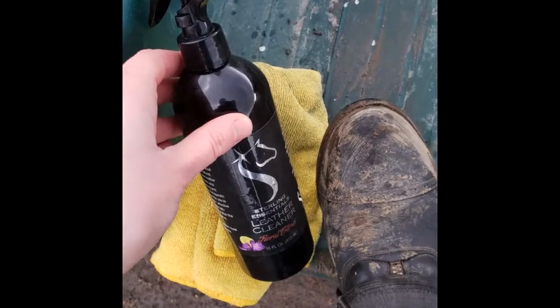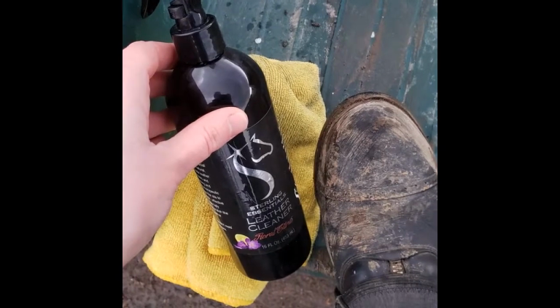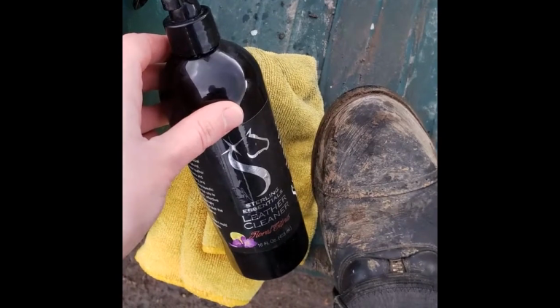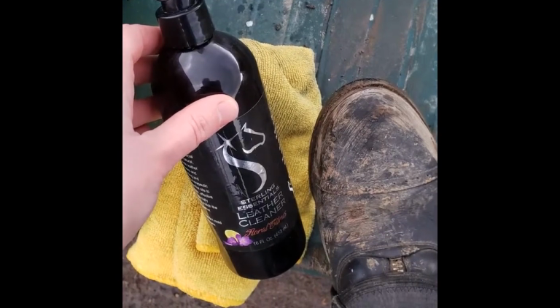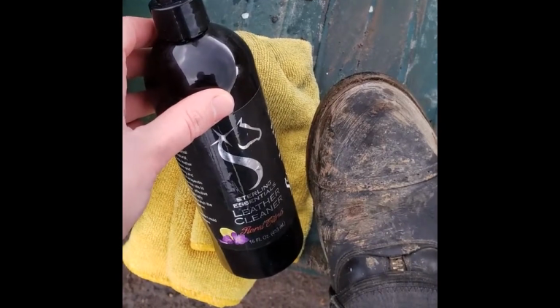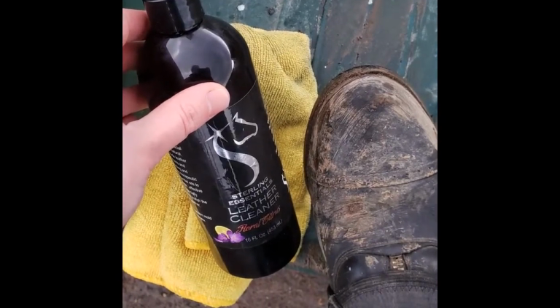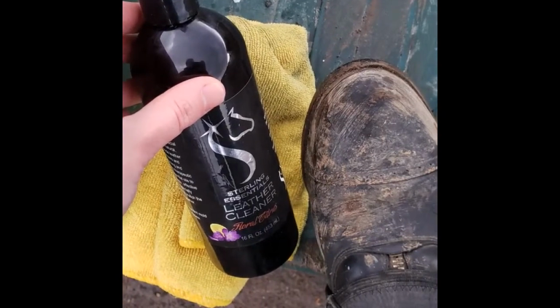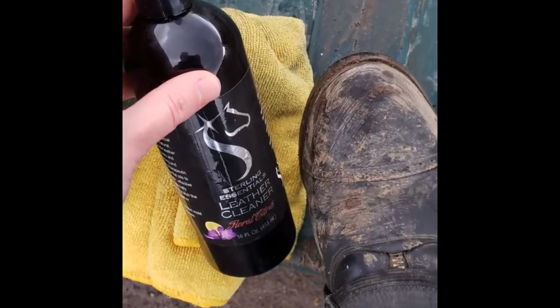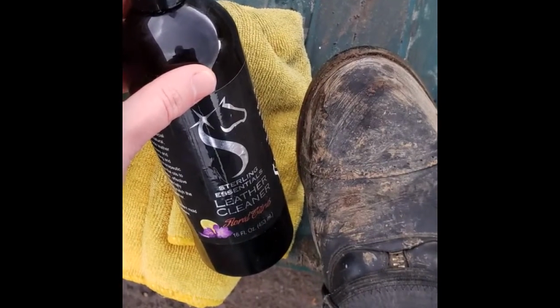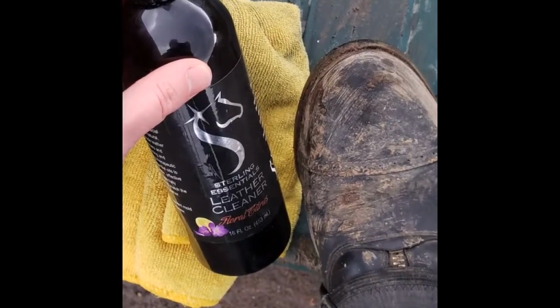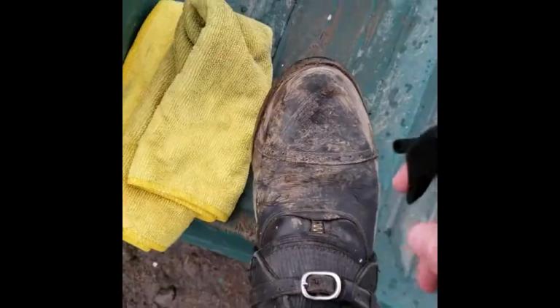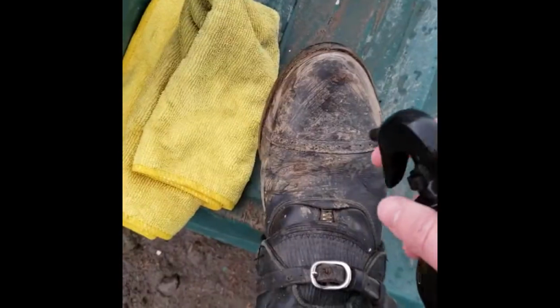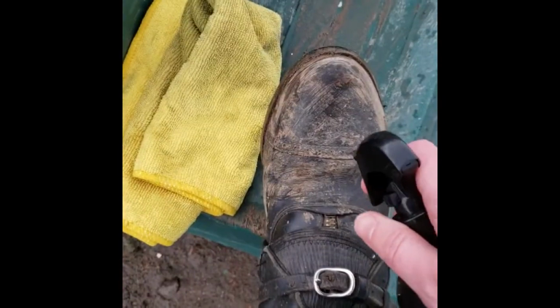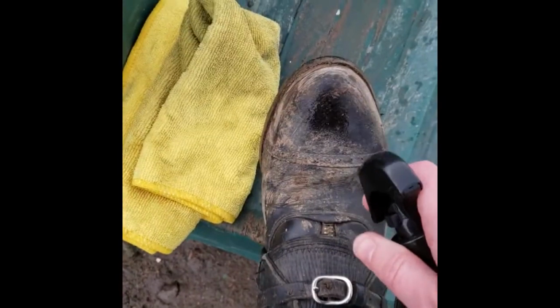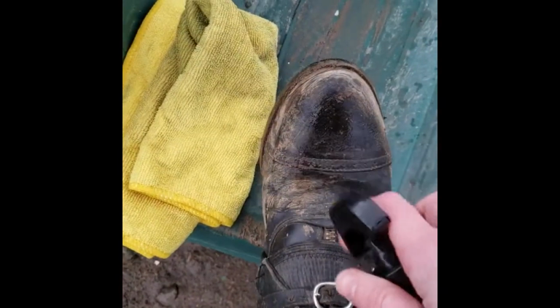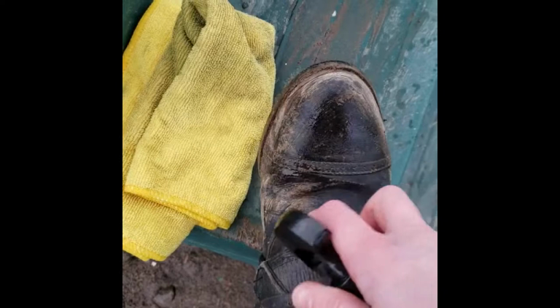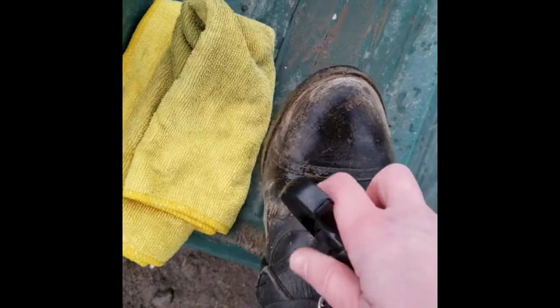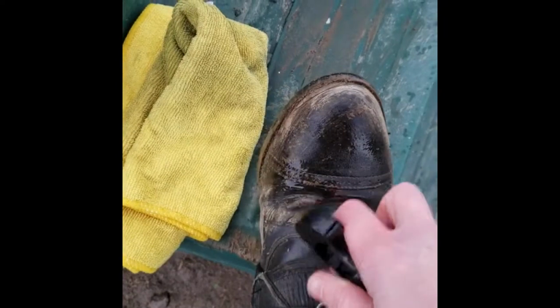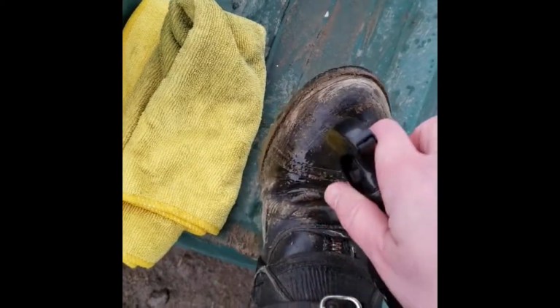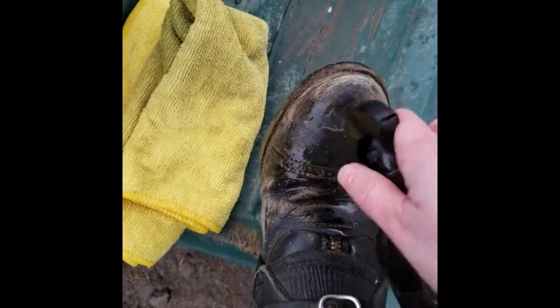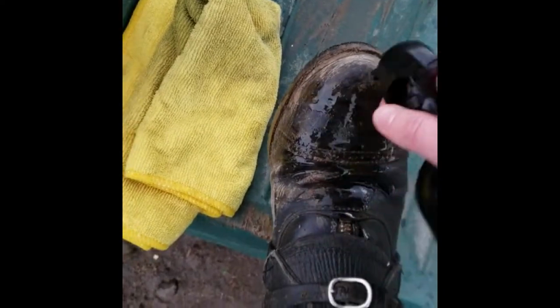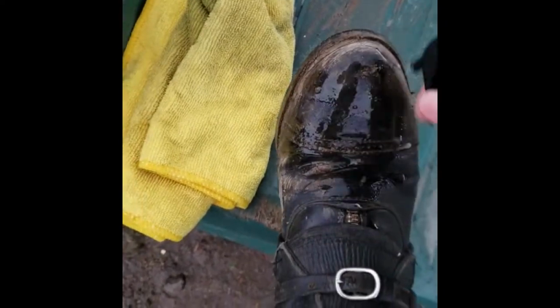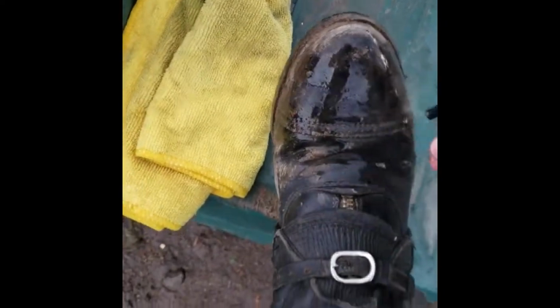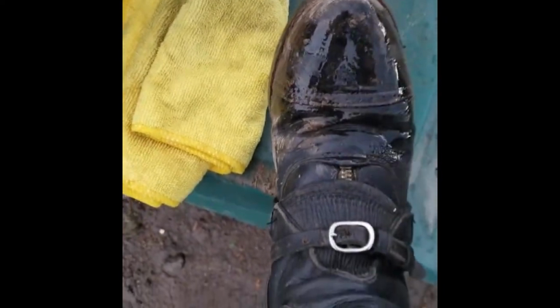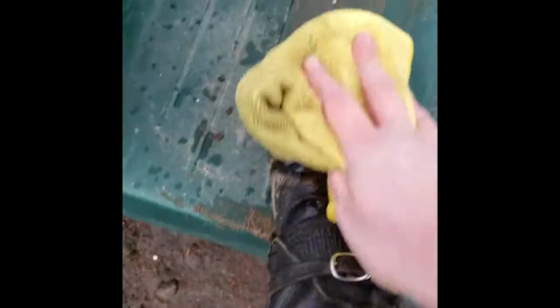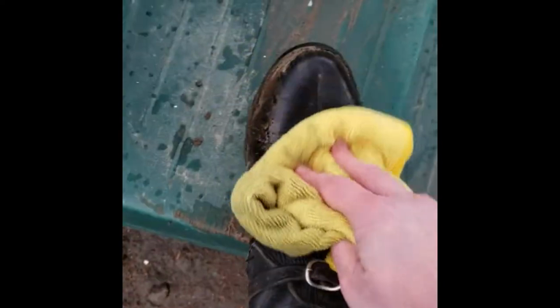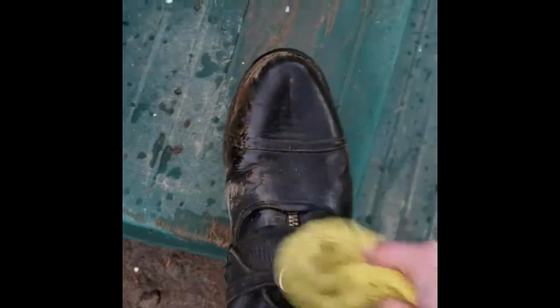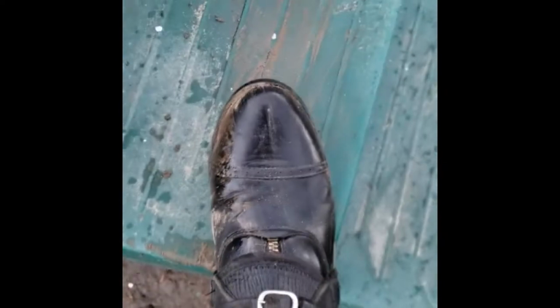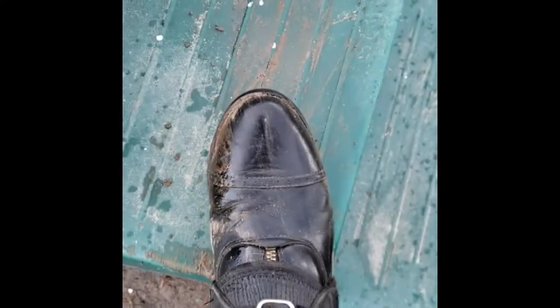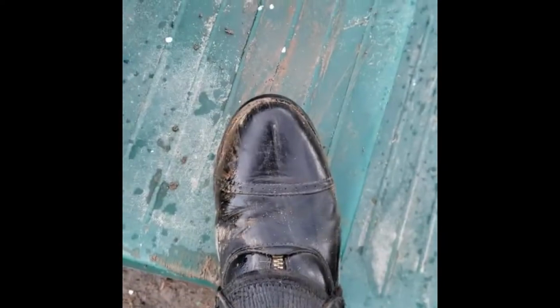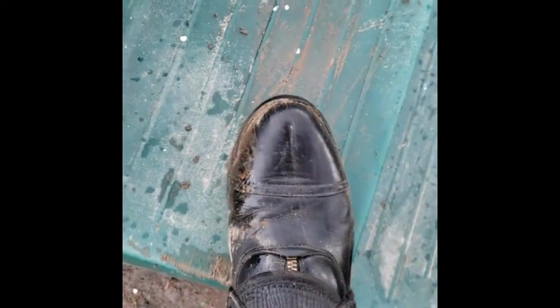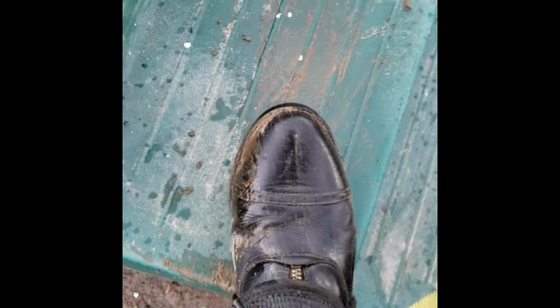Next you'd want to go and give your boot a good cleaning, so picking out your favorite cleaner, spray that on, and then start wiping away the layers of left-behind mud.